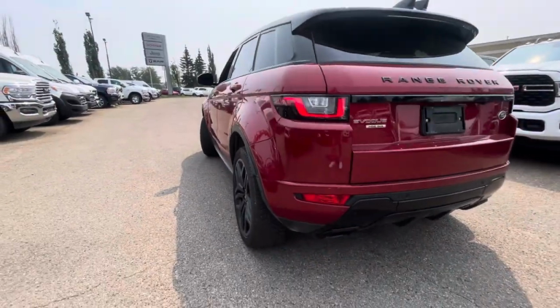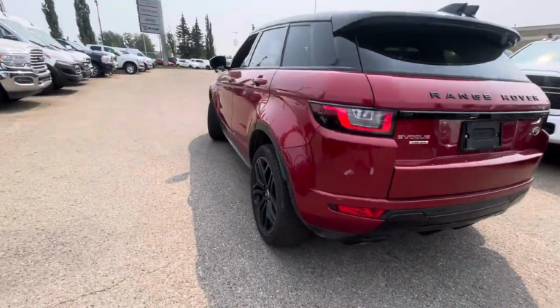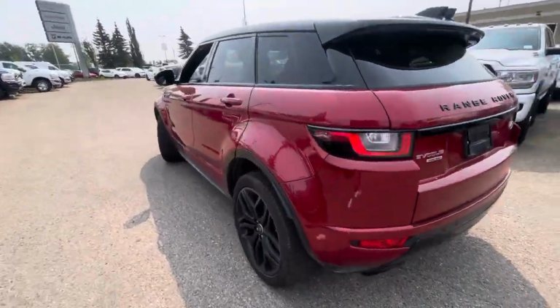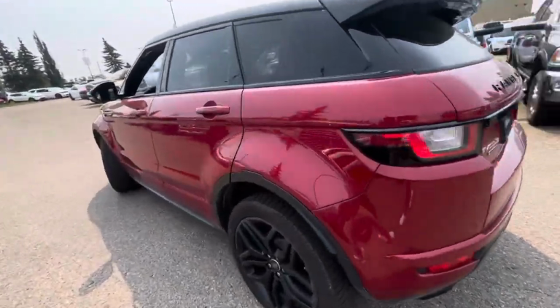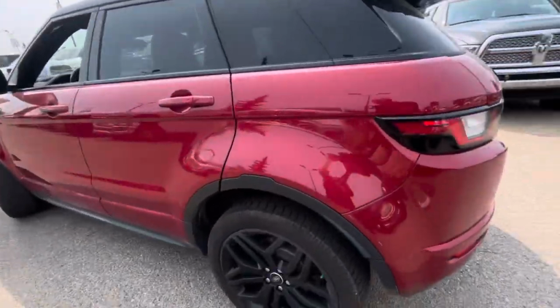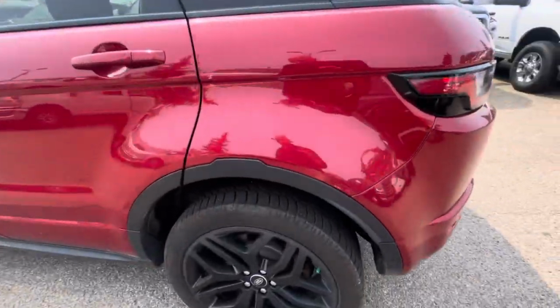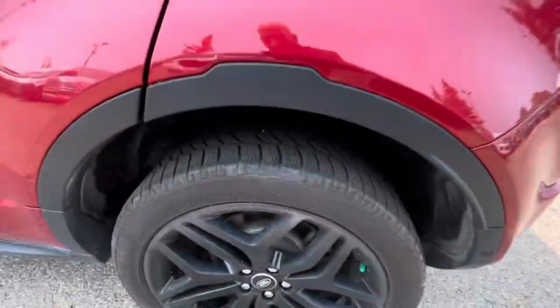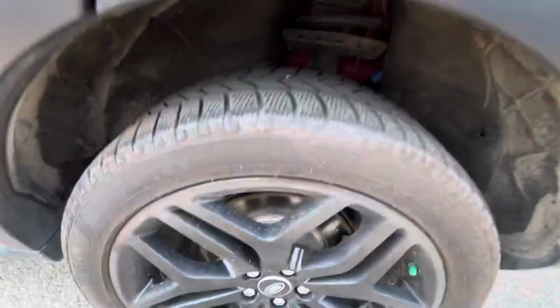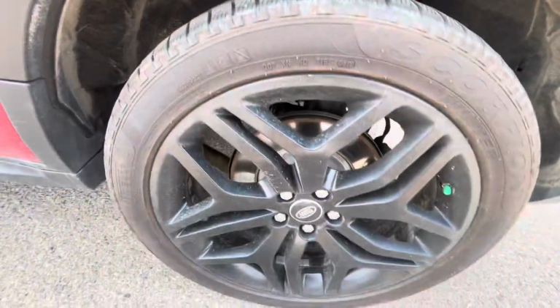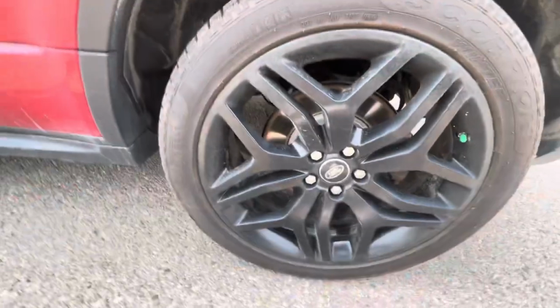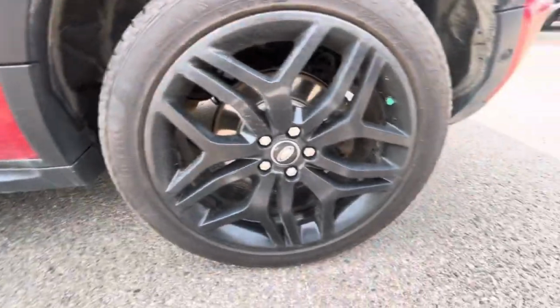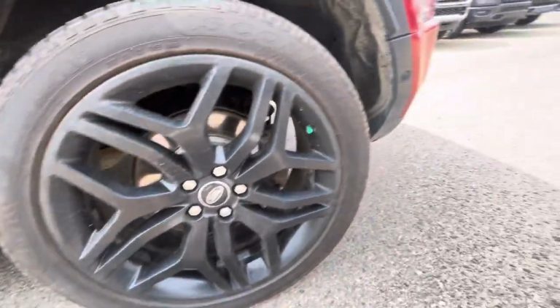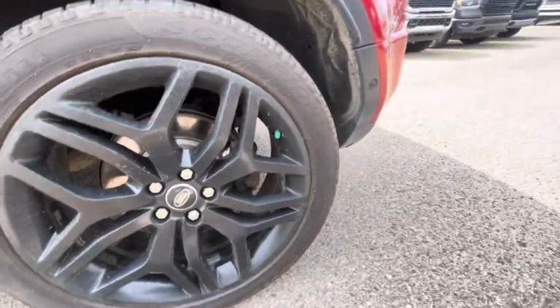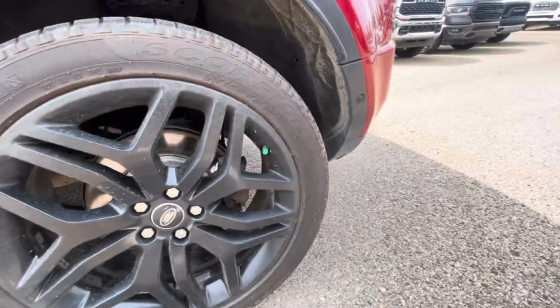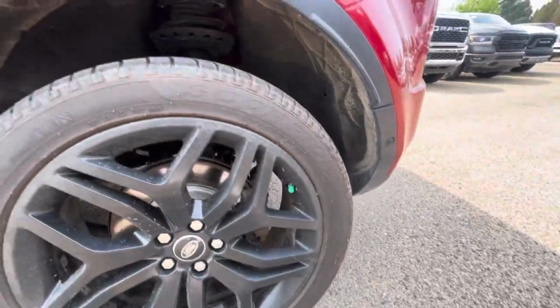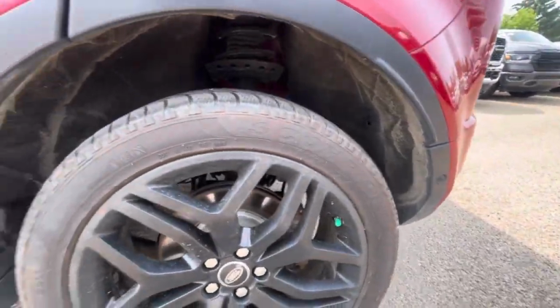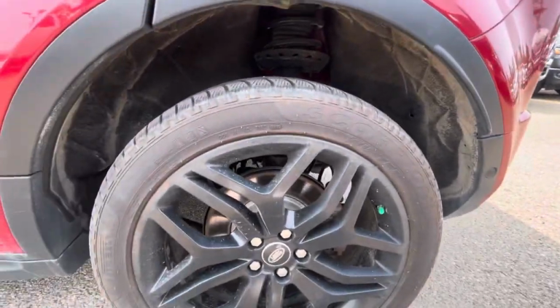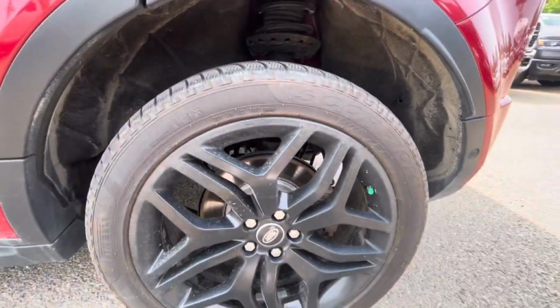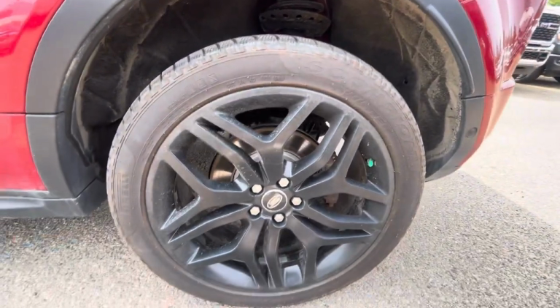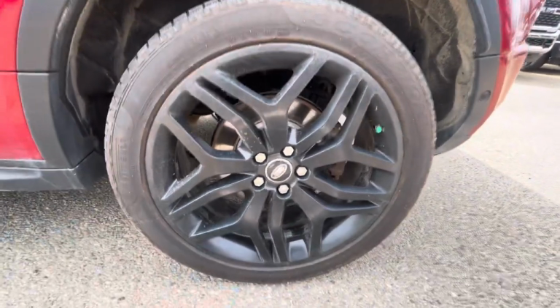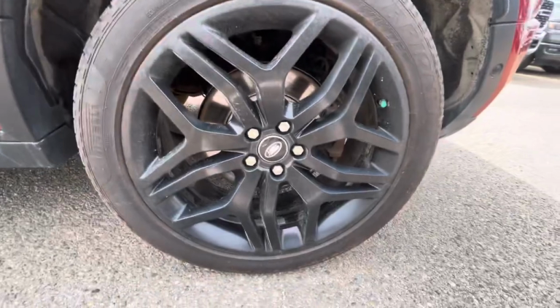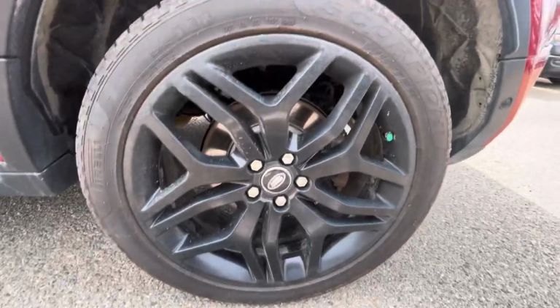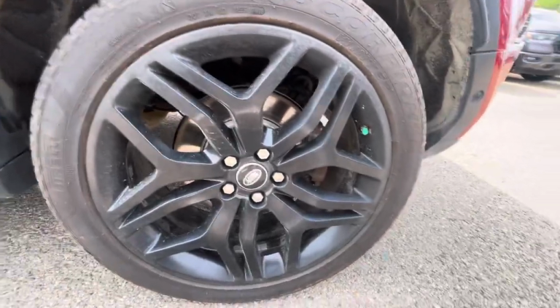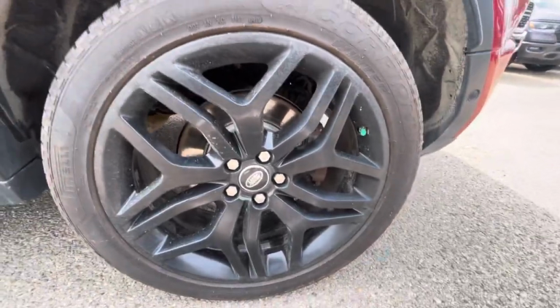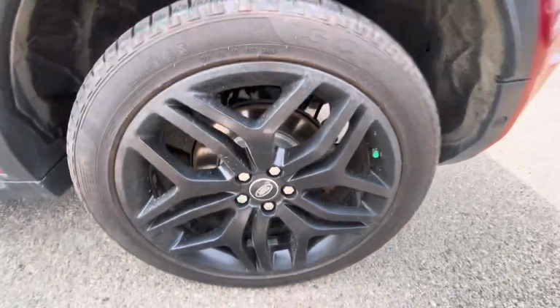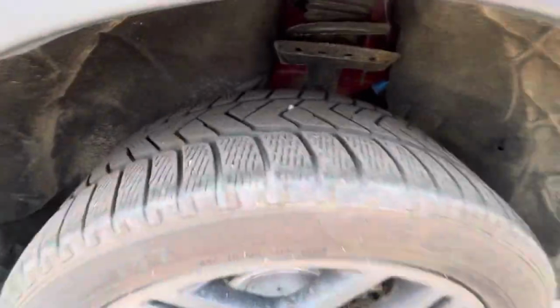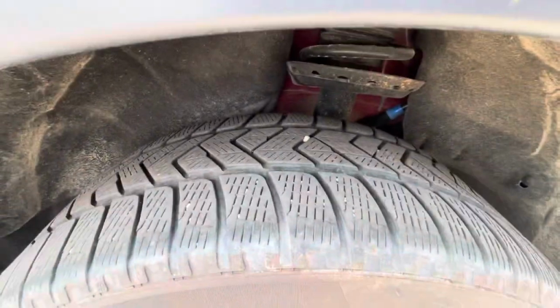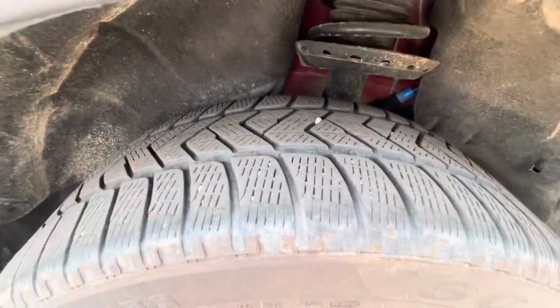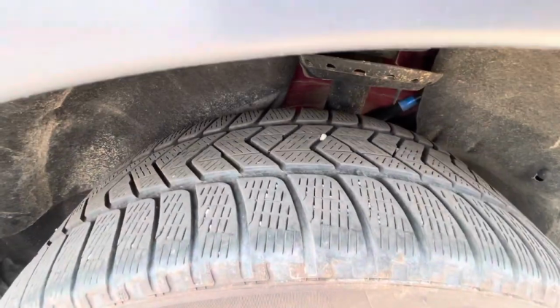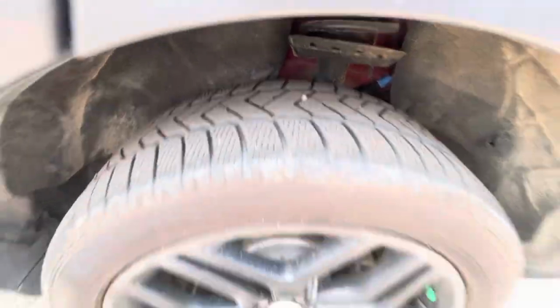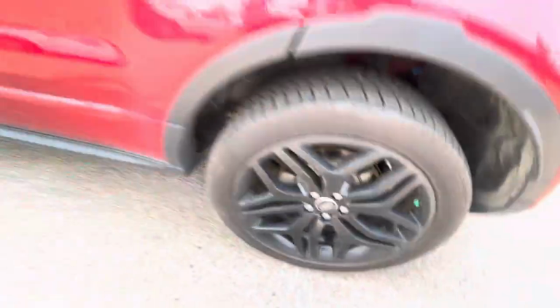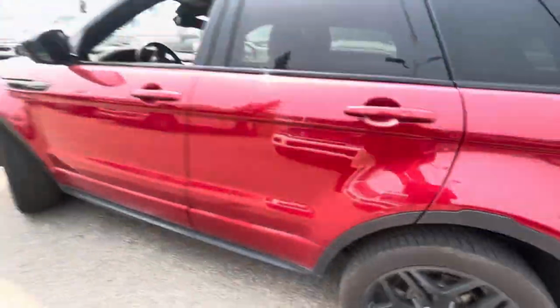You've got some nice upgraded tires. This one is currently sitting on some nice Pirelli Scorpion winter tires. It does have your nice kind of multi-spoke black rims. Definitely have some tread on there as well.